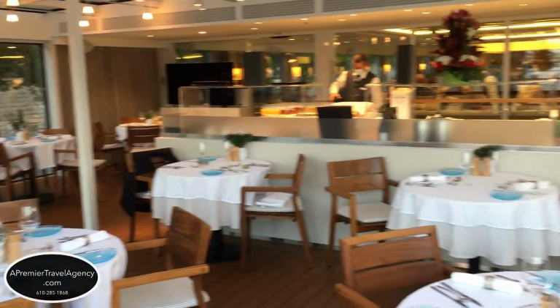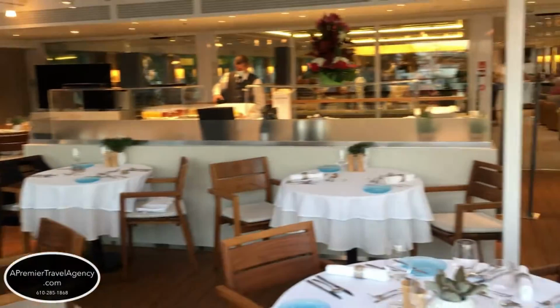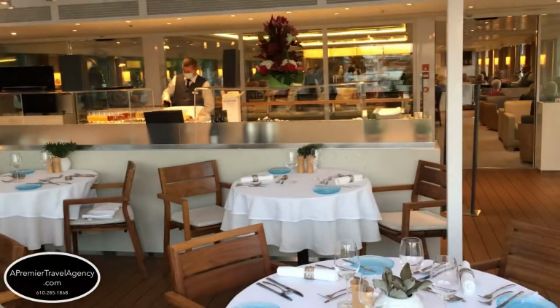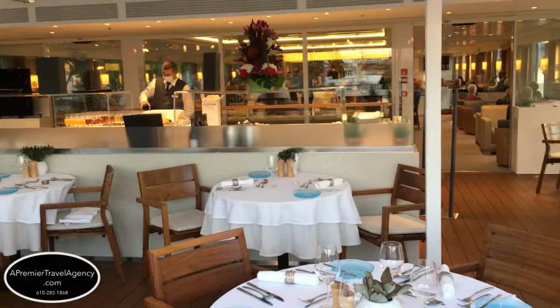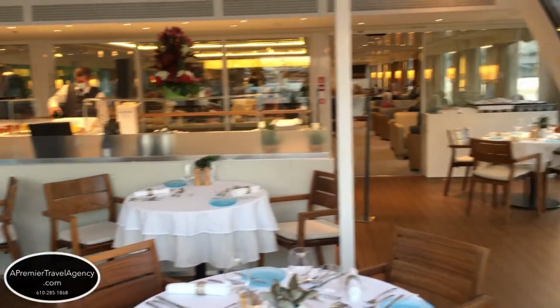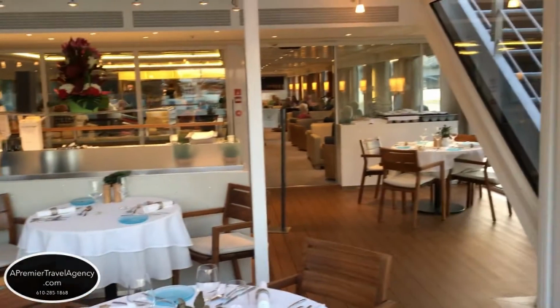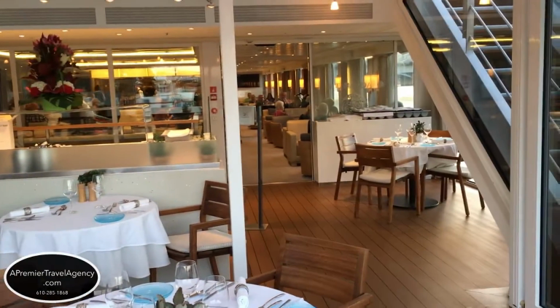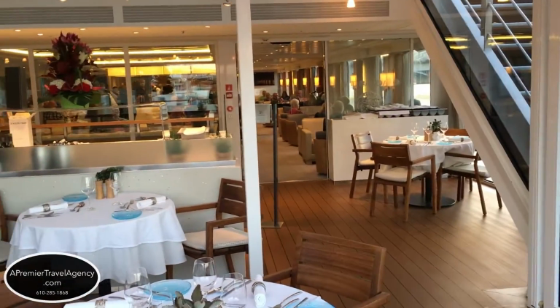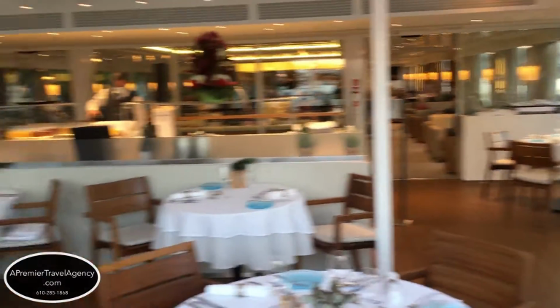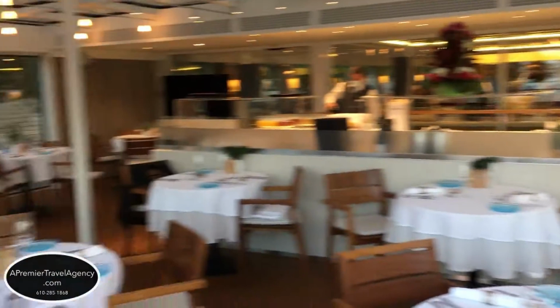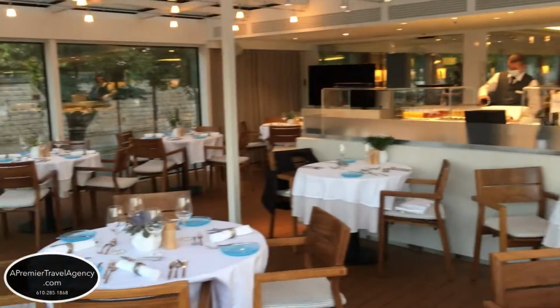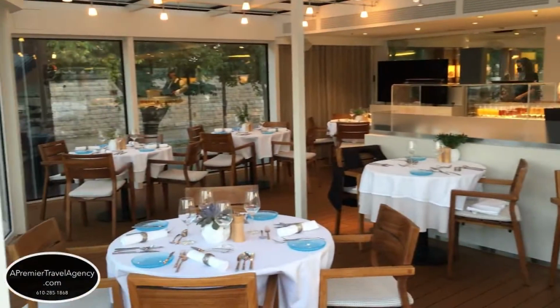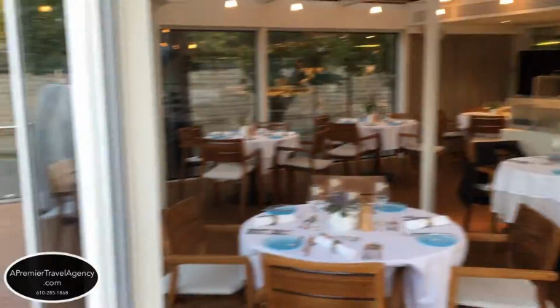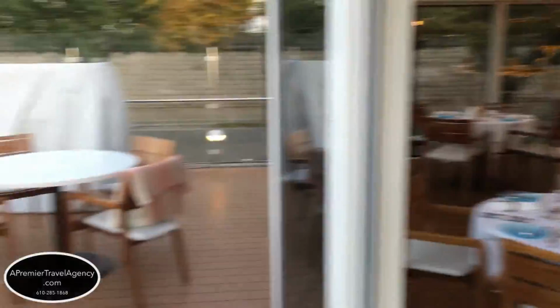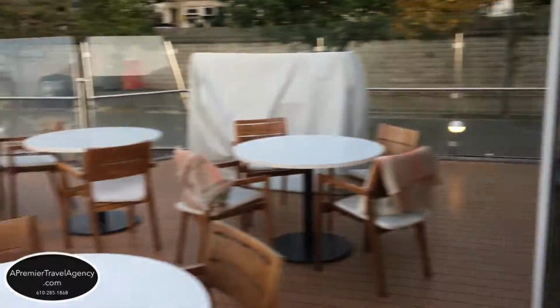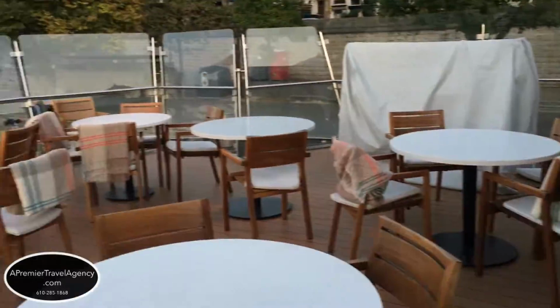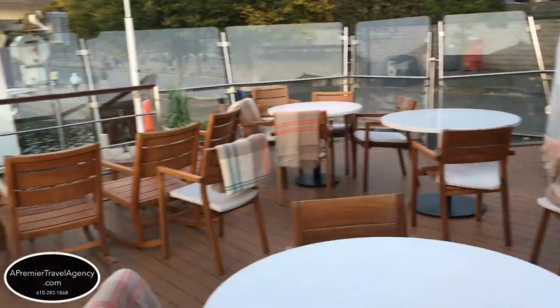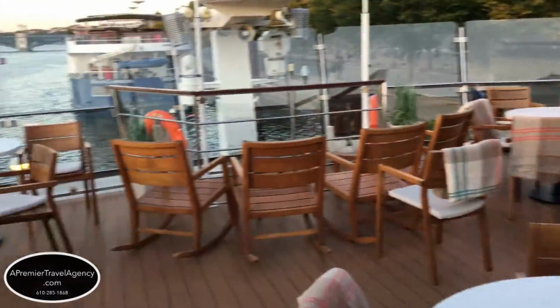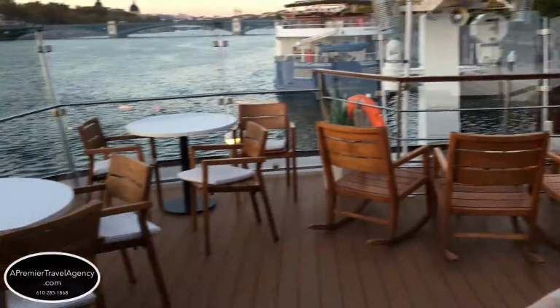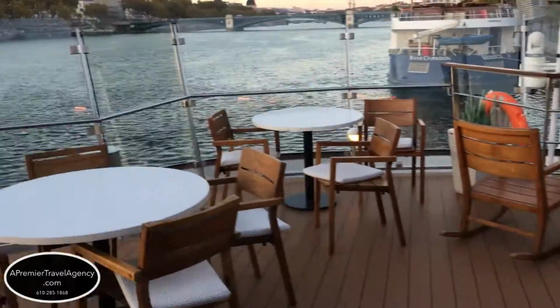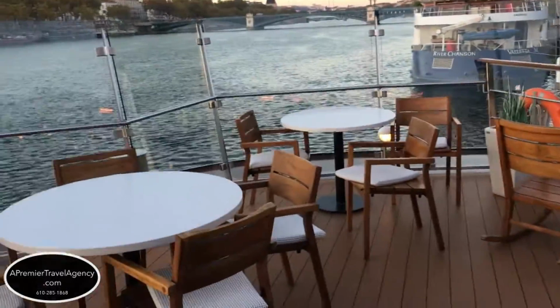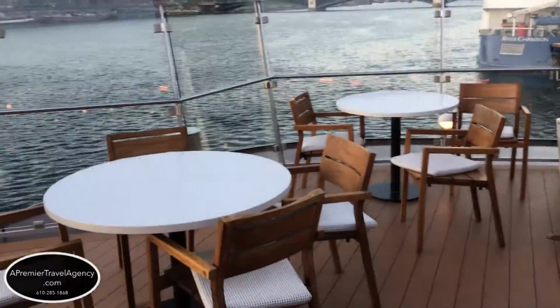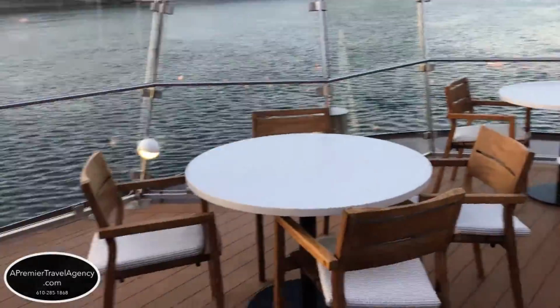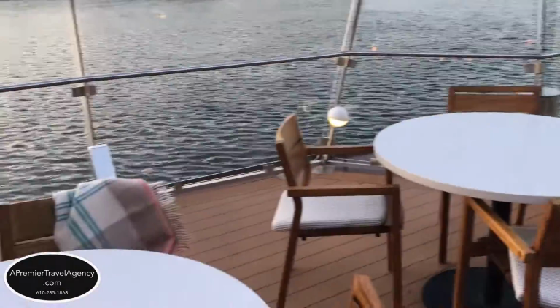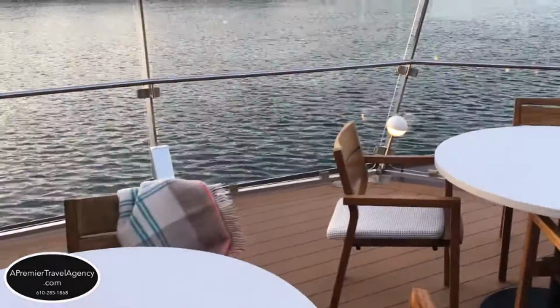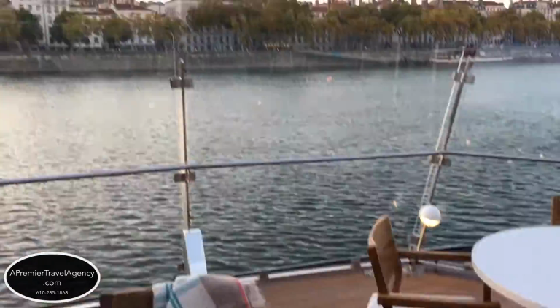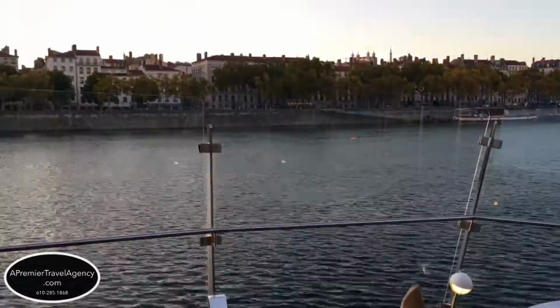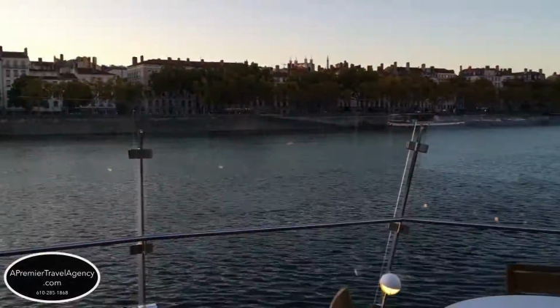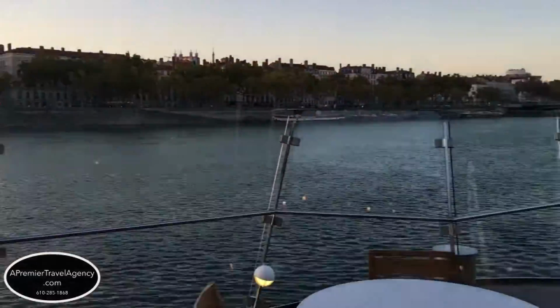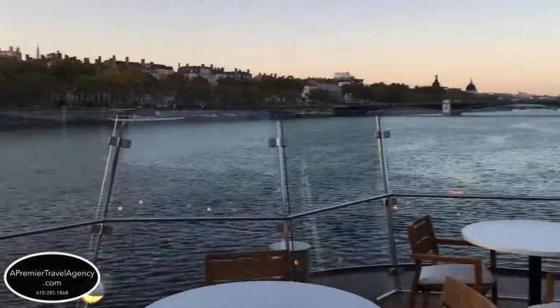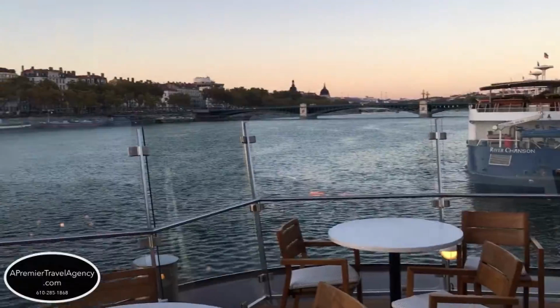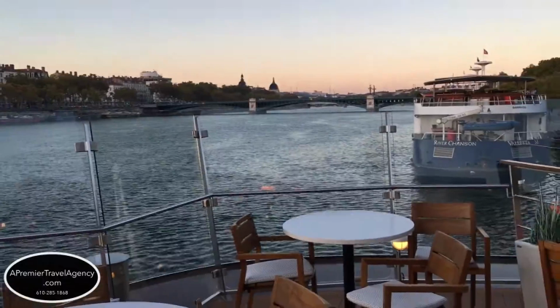Get closer to your destination with unprecedented levels of comfort. Explore the world in comfort with Viking Cruises and a premier travel agency.